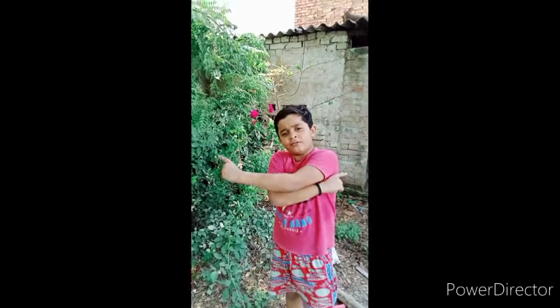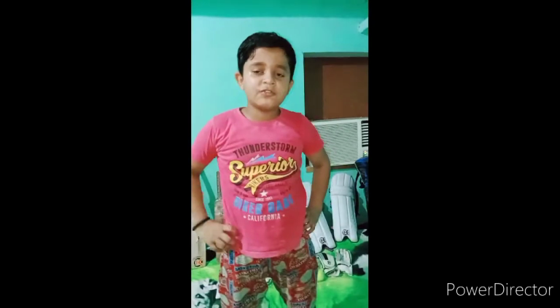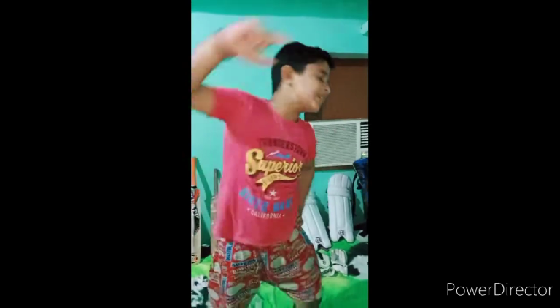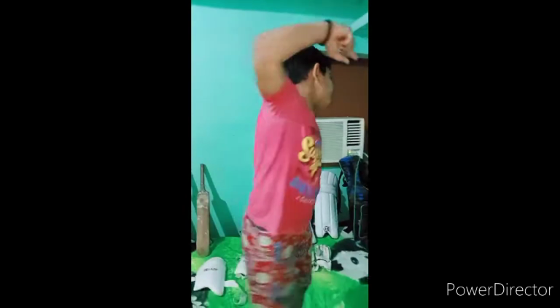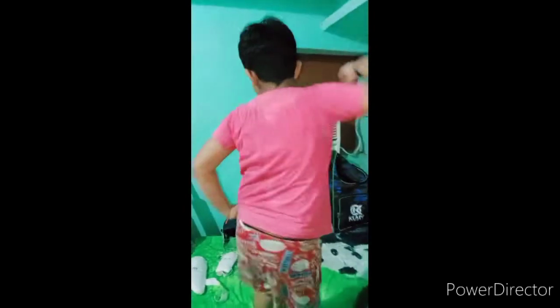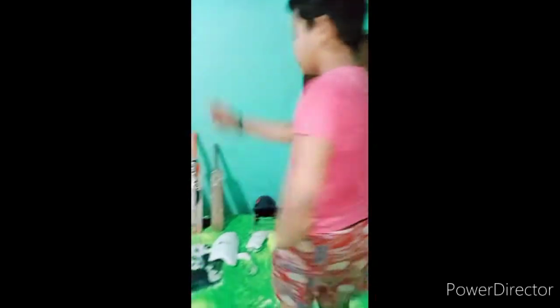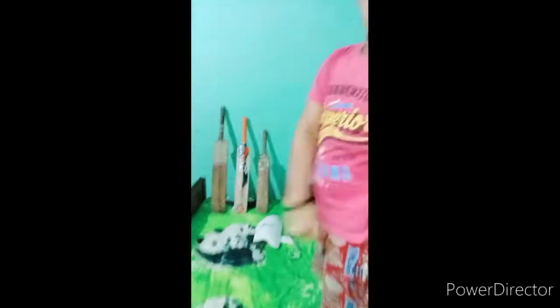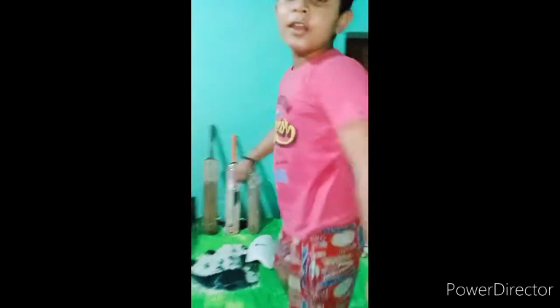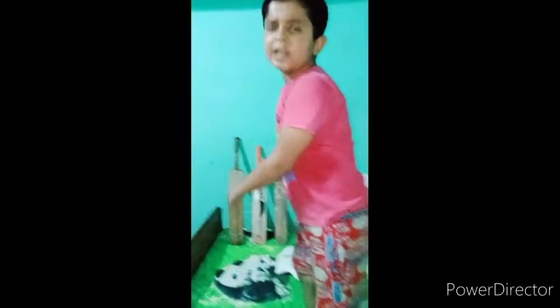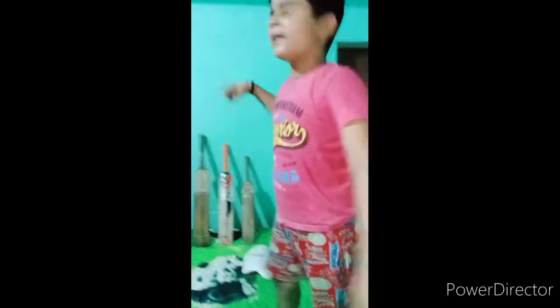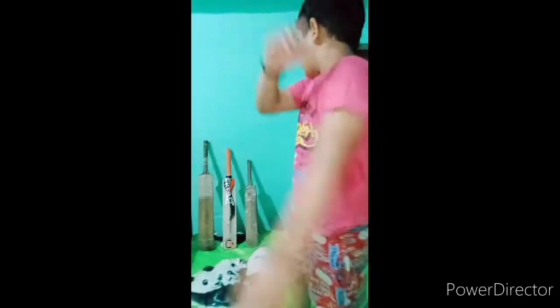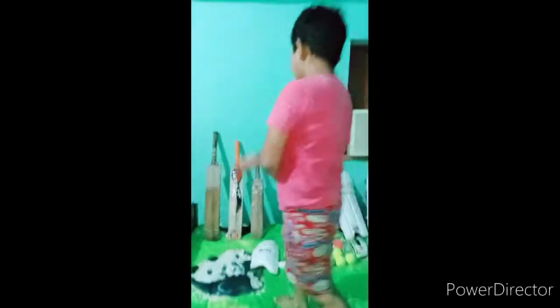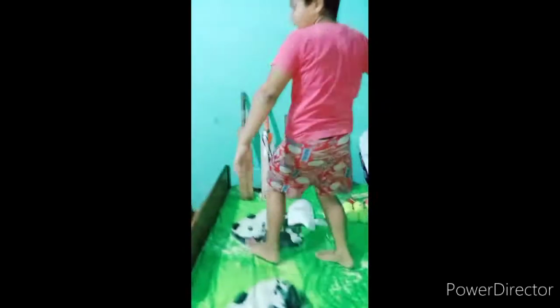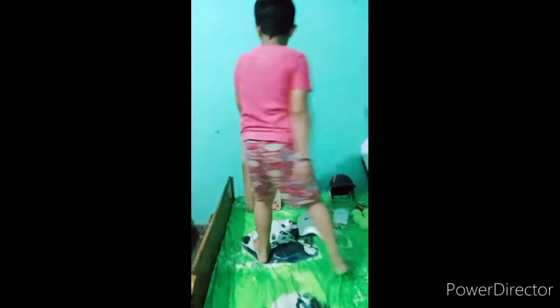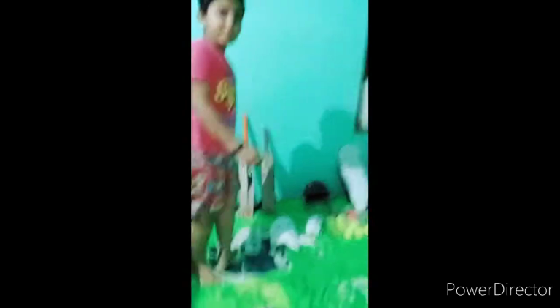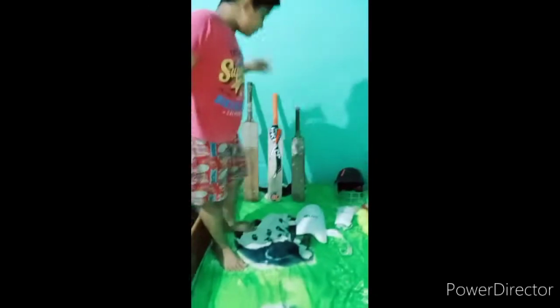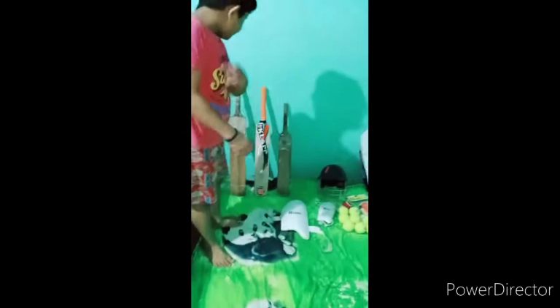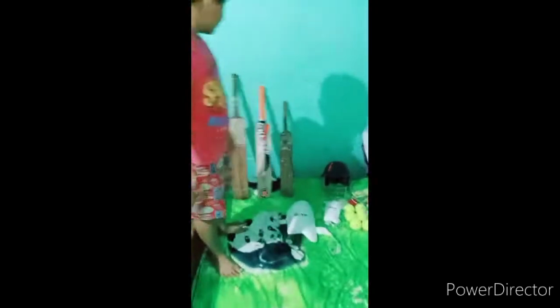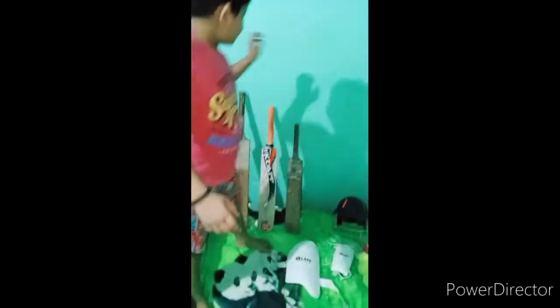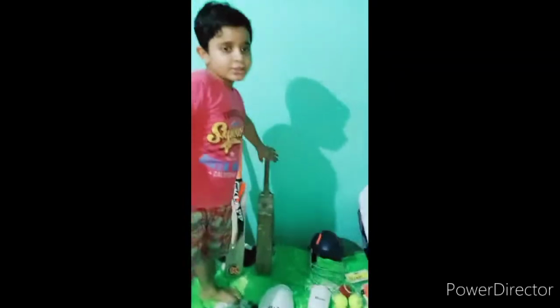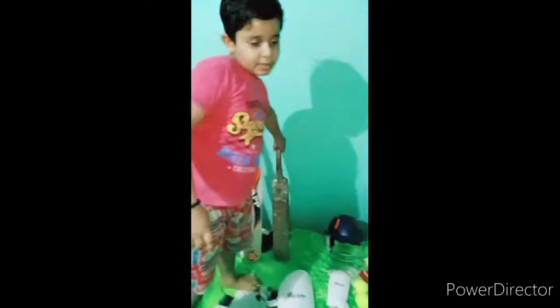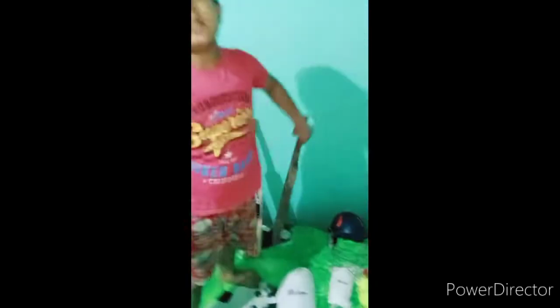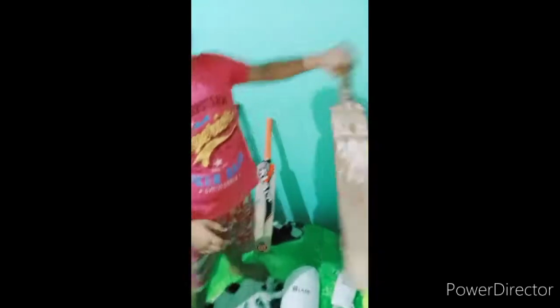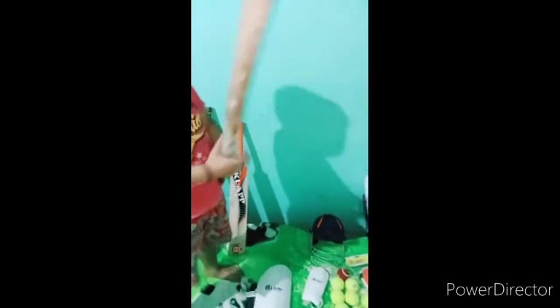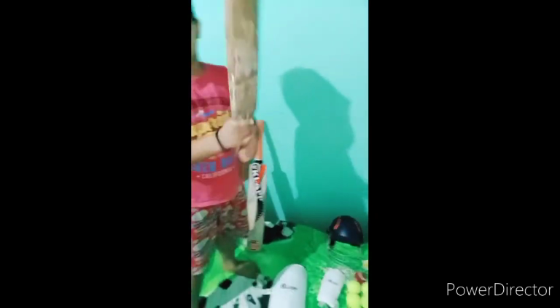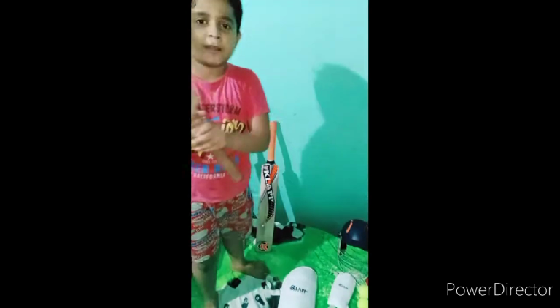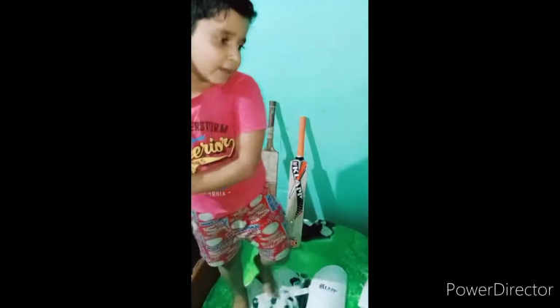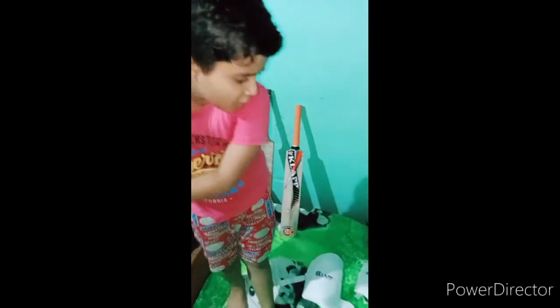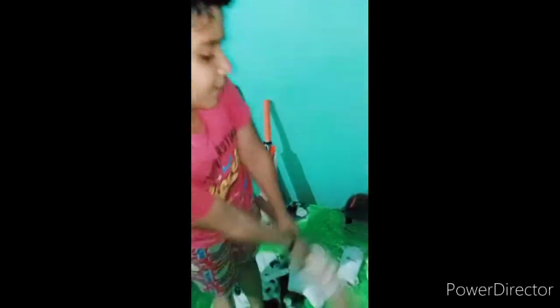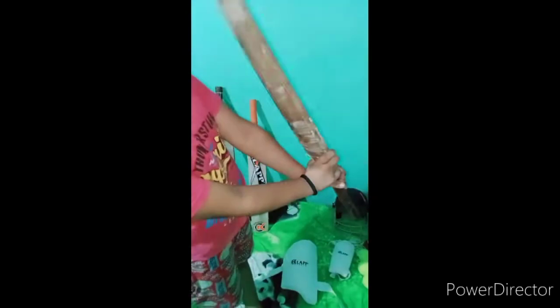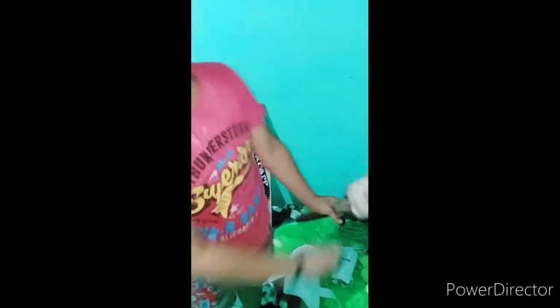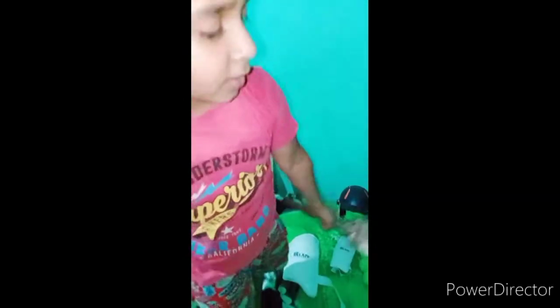I am going to show you the bat of Cricket Kit. First, this is my bat. It is great for me. And my personal favorite bag is number 3 size.